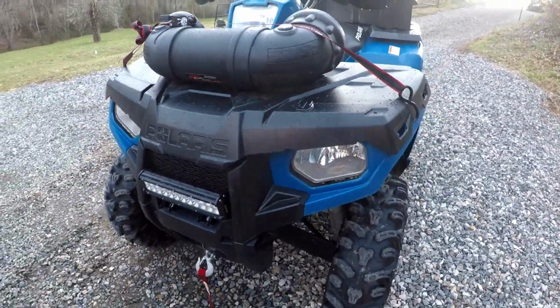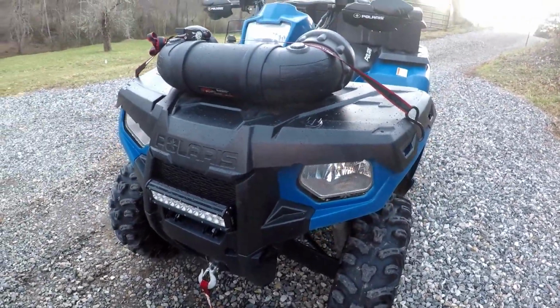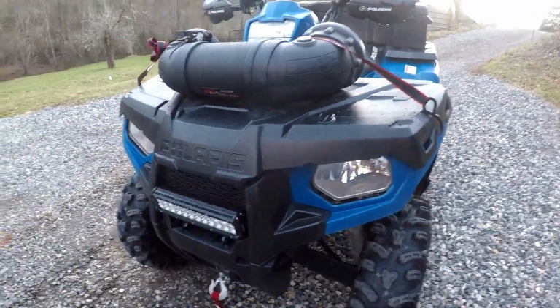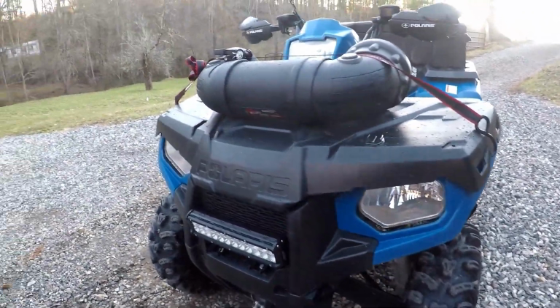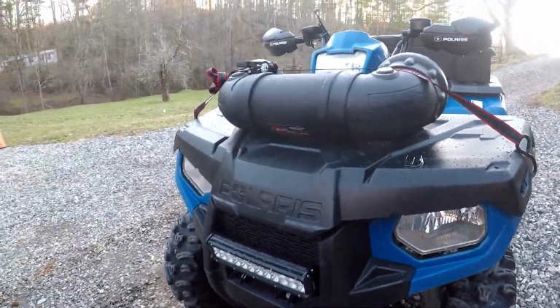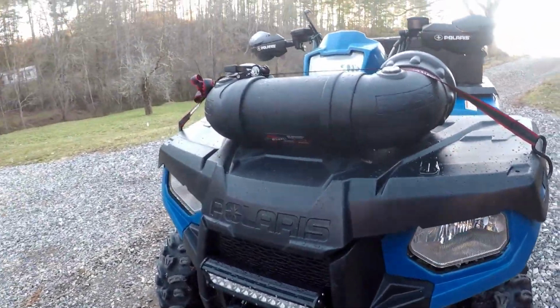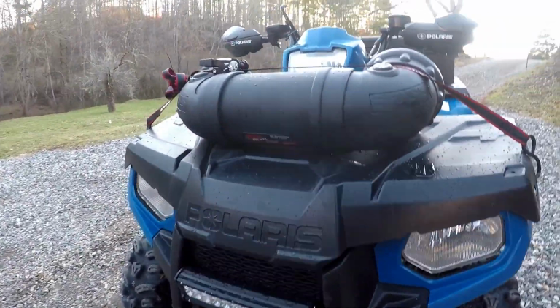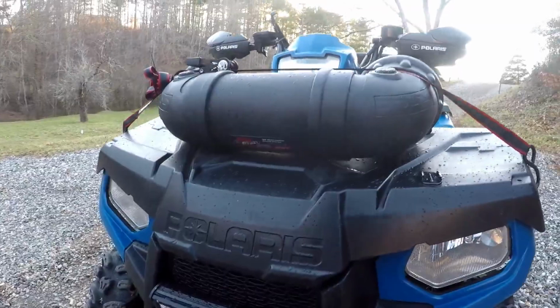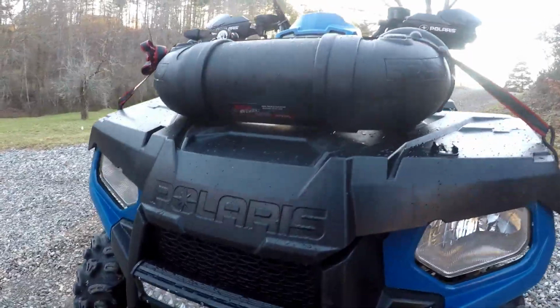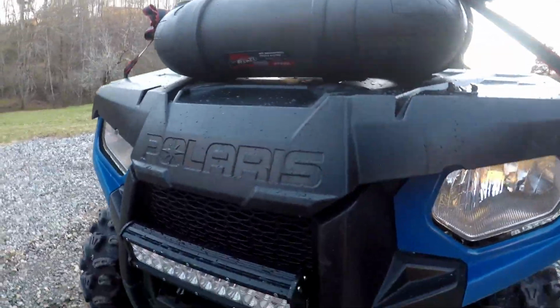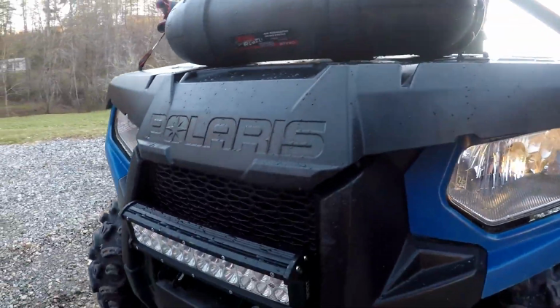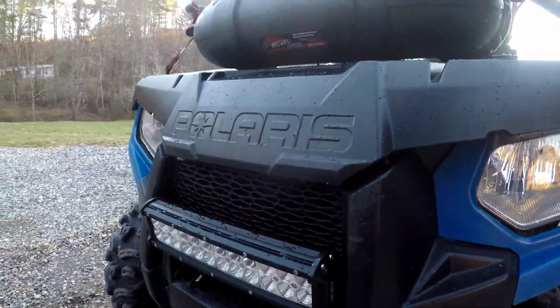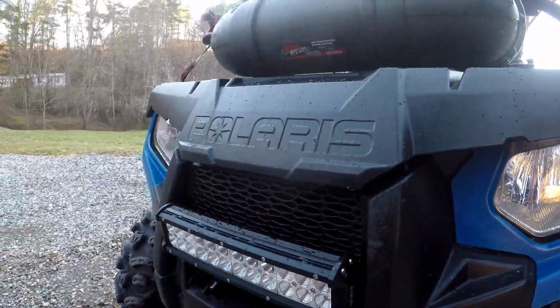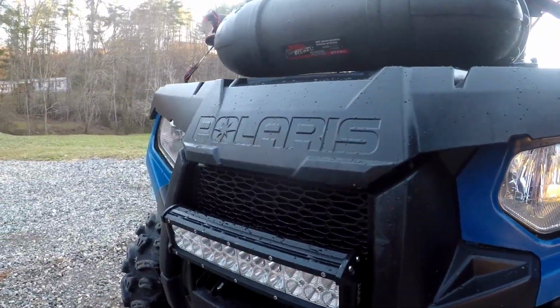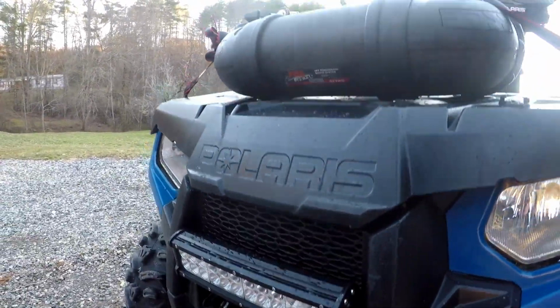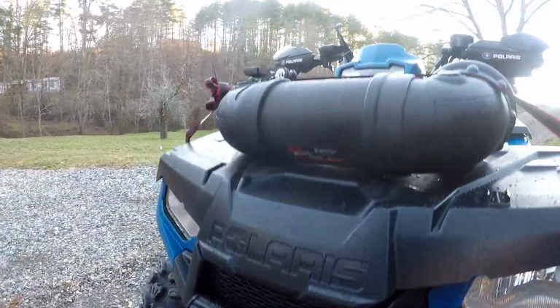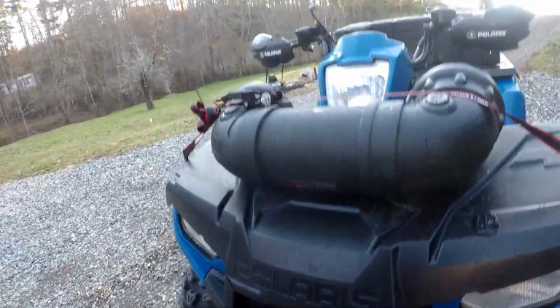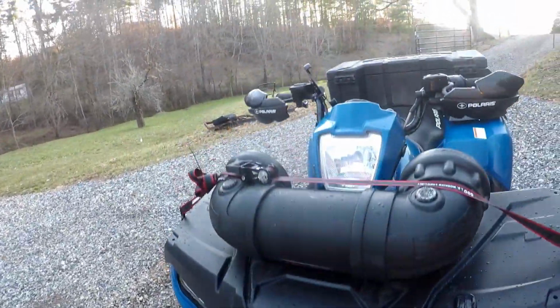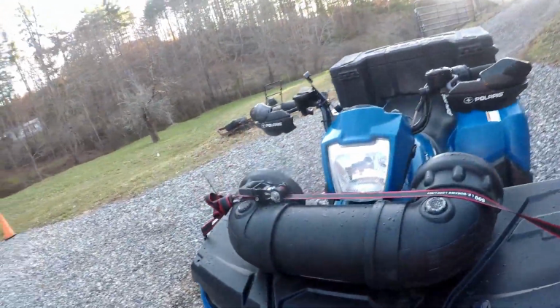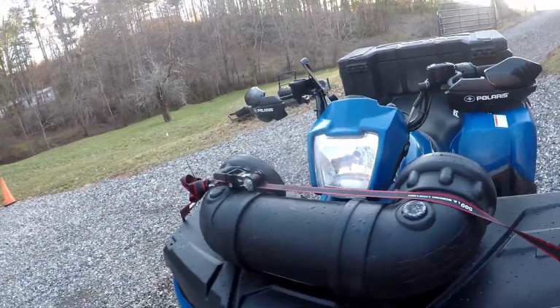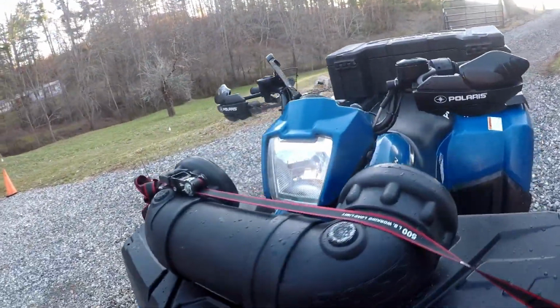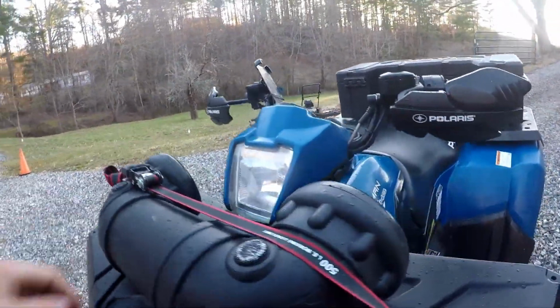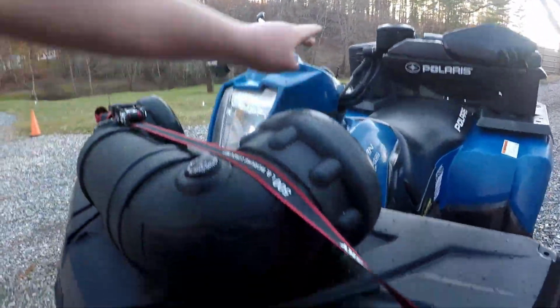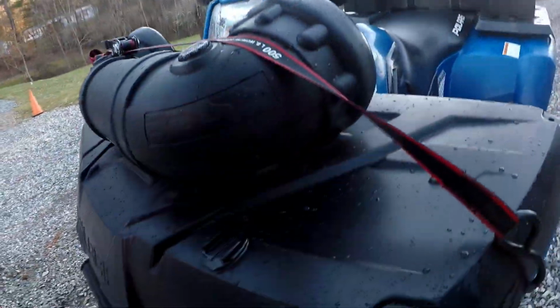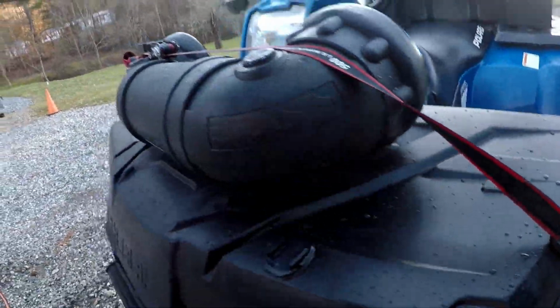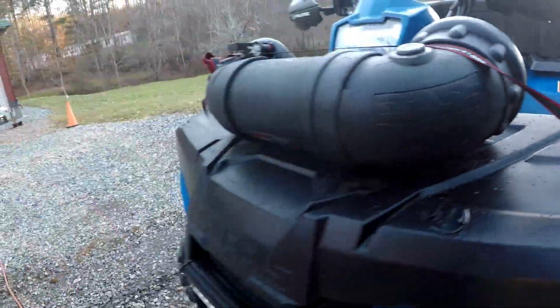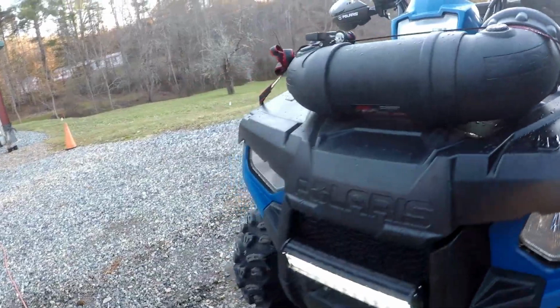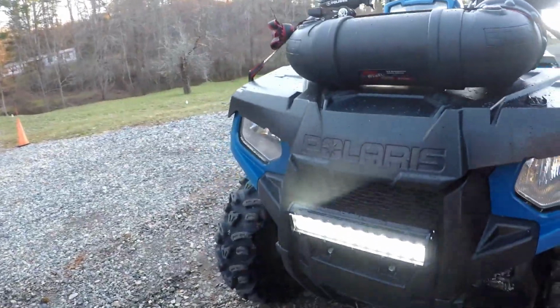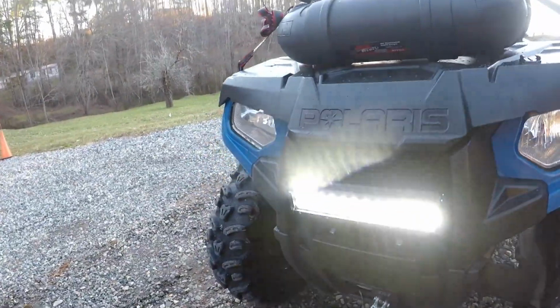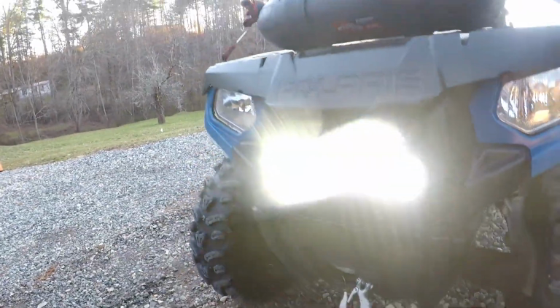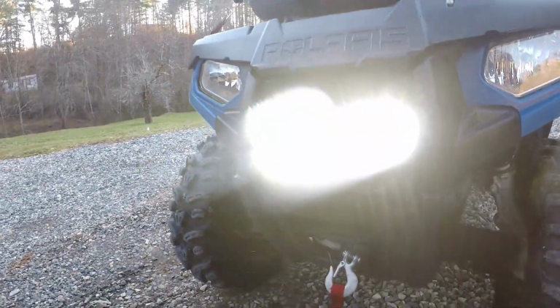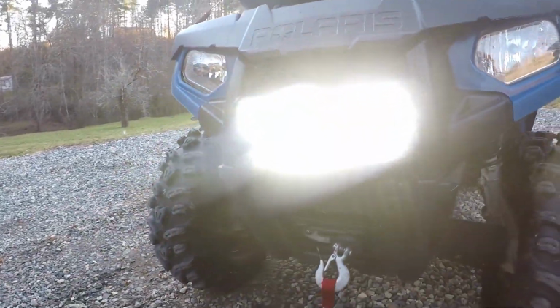I got this light bar off of eBay for 25 bucks. It's brighter than you would expect.